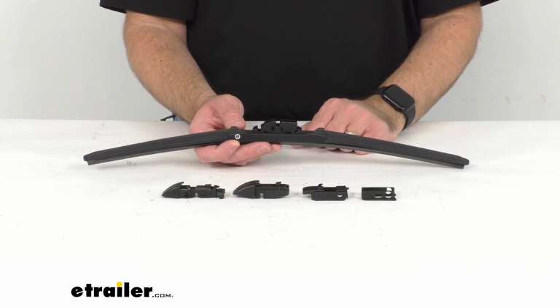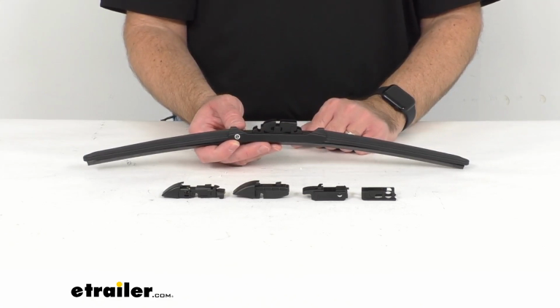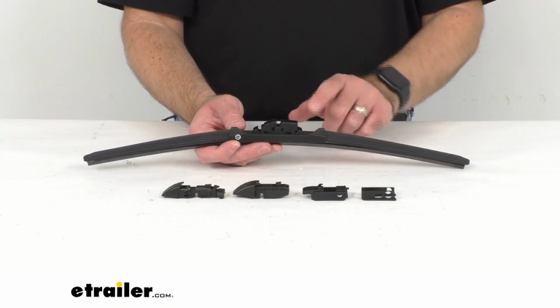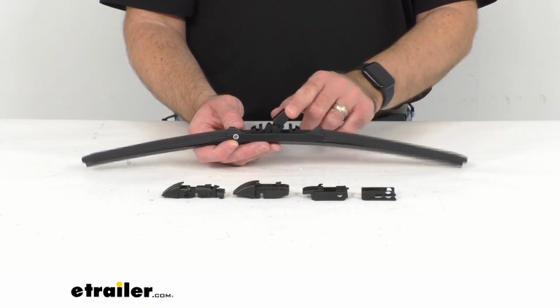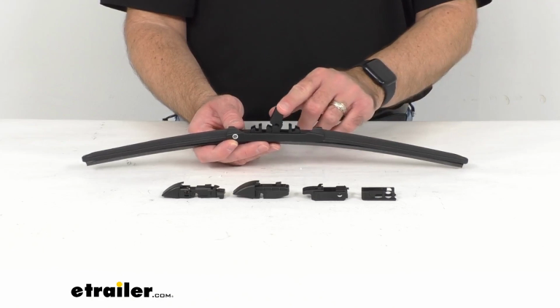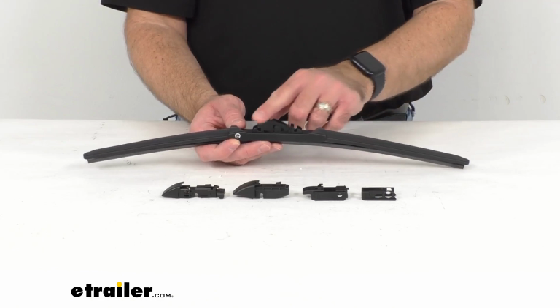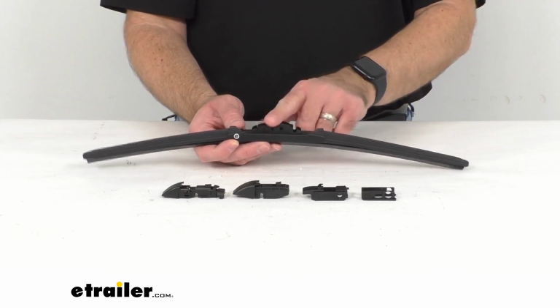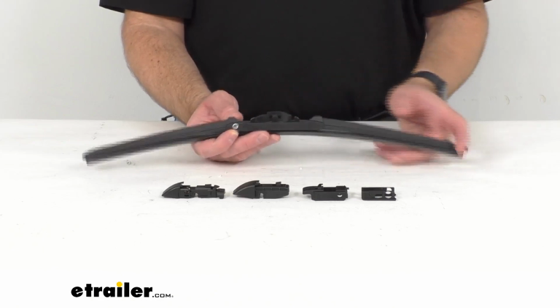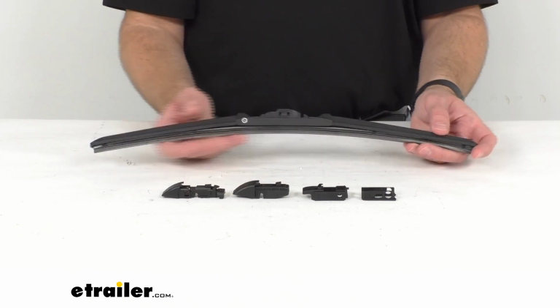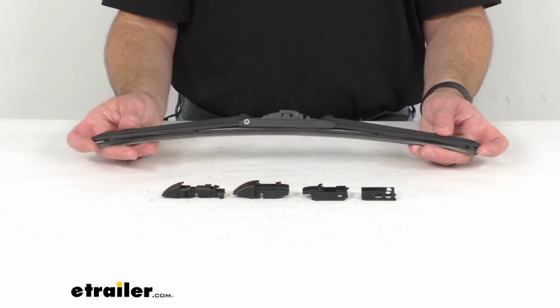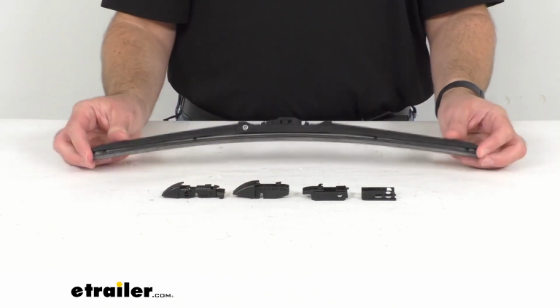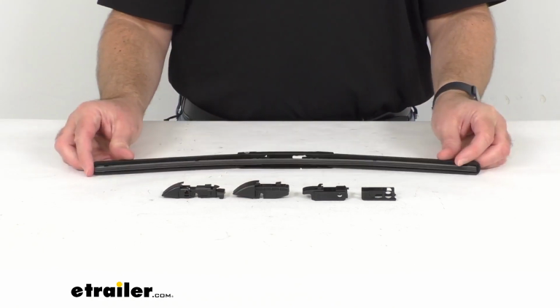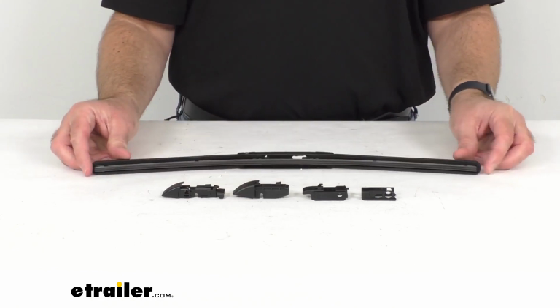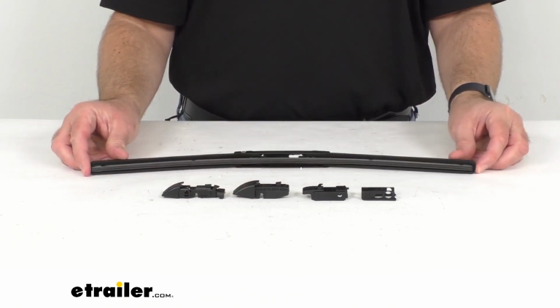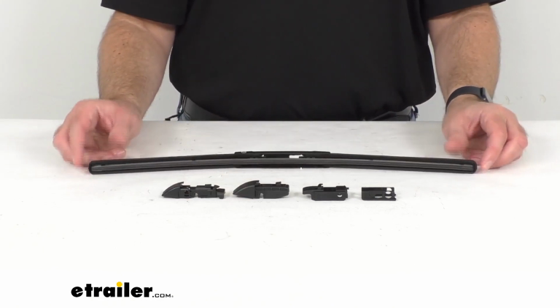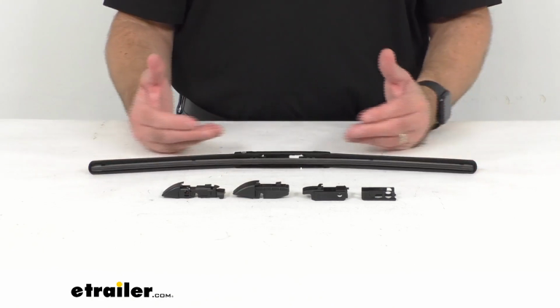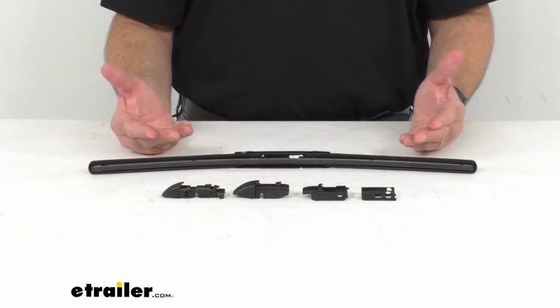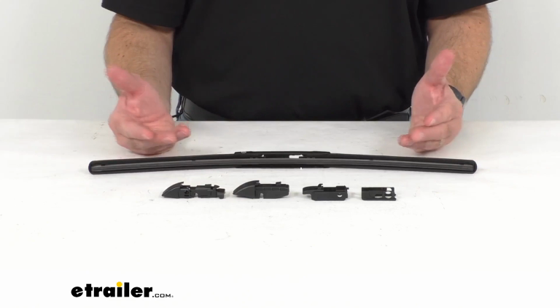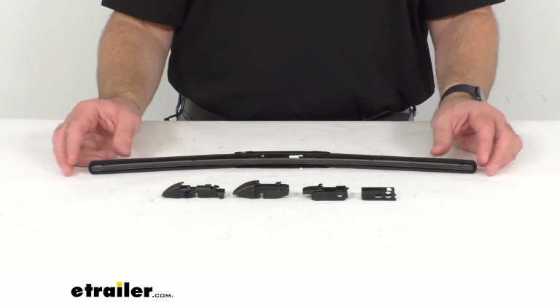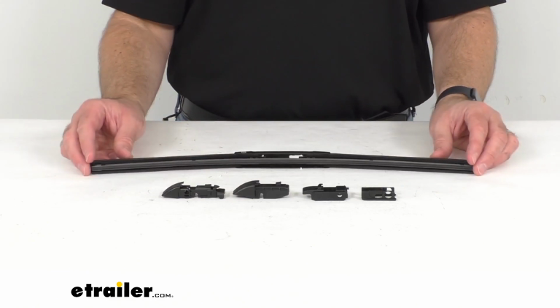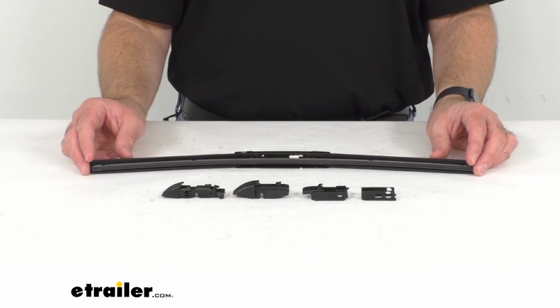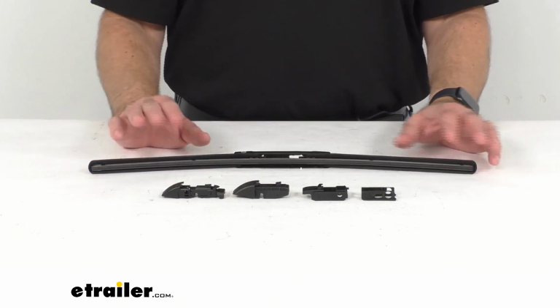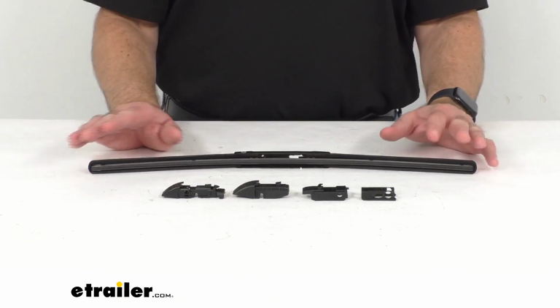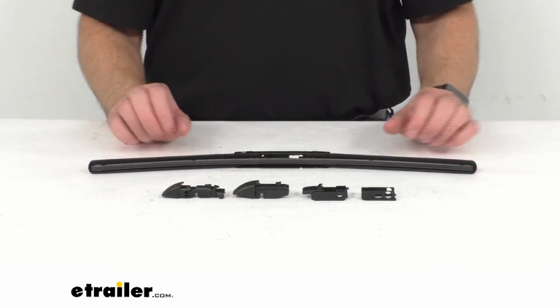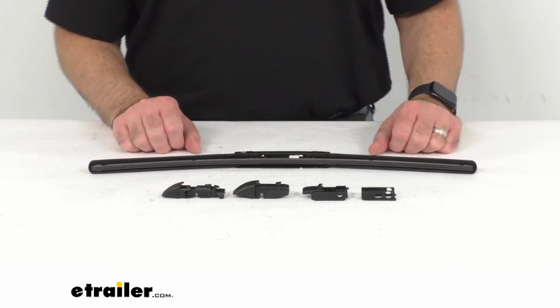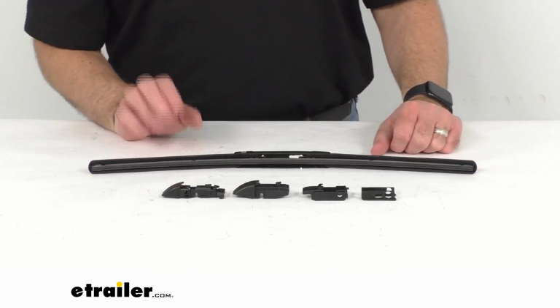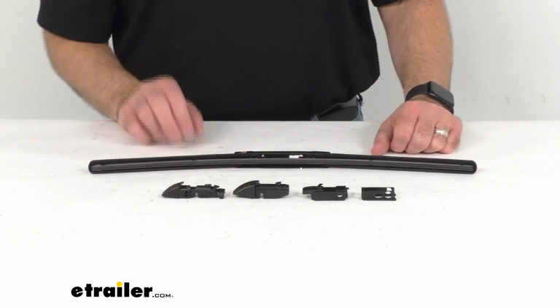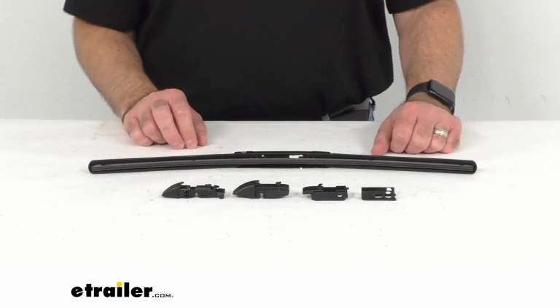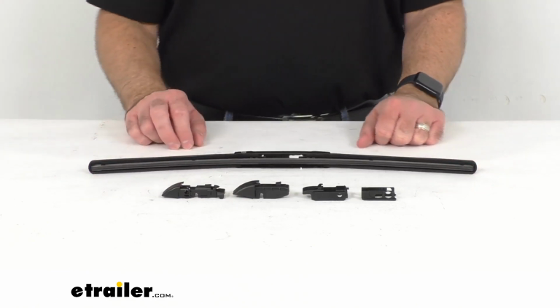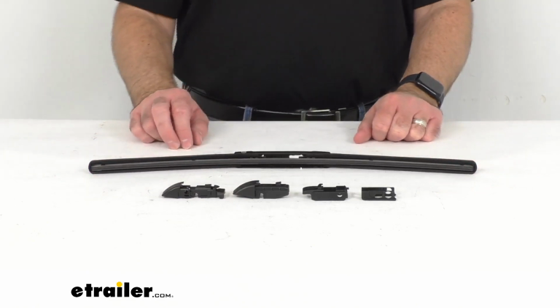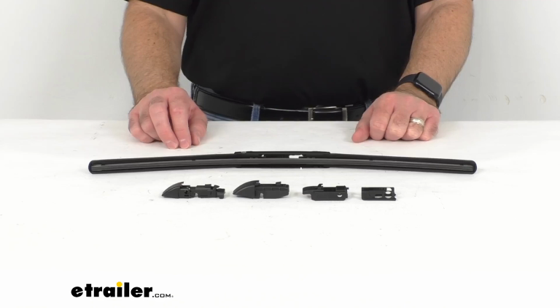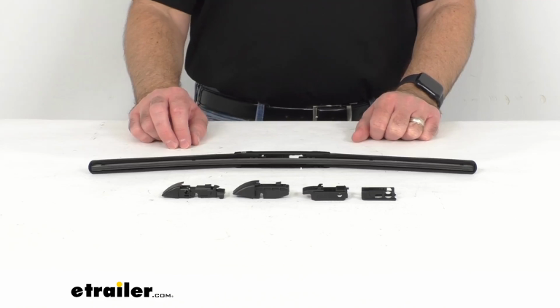You are going to get one 19 inch long wiper blade, so if you need another 19 inch or one of another size, that's just something you would have to add to your order.